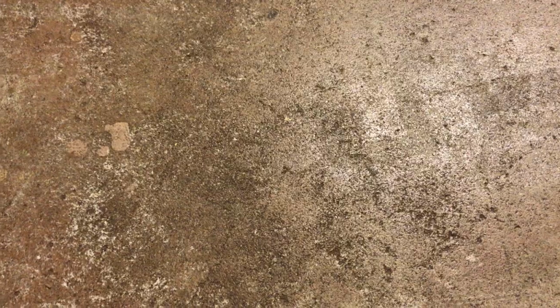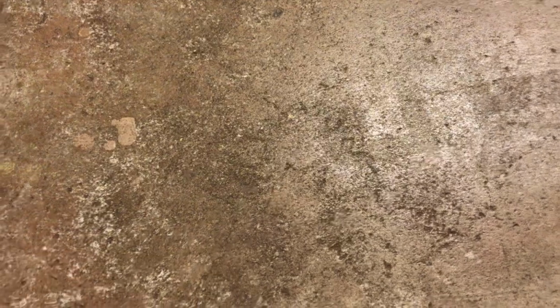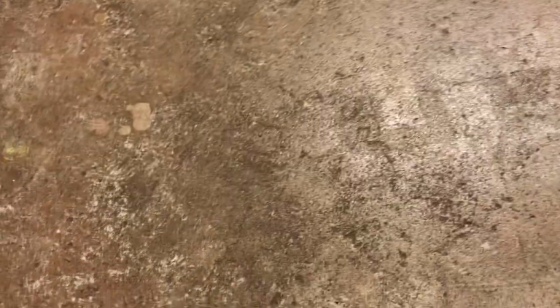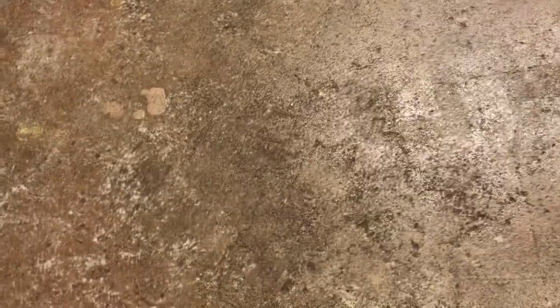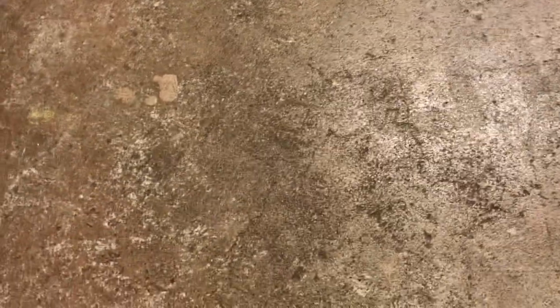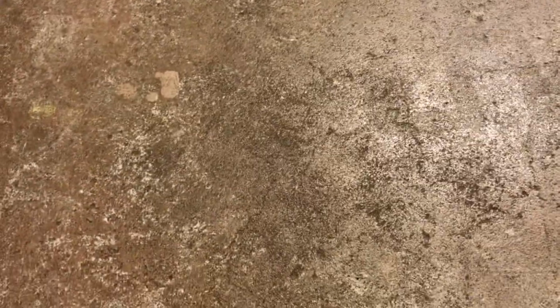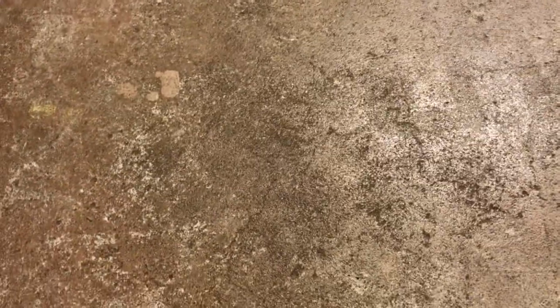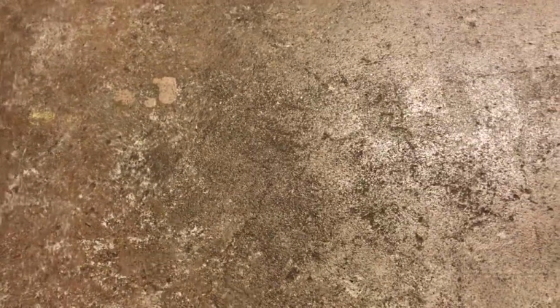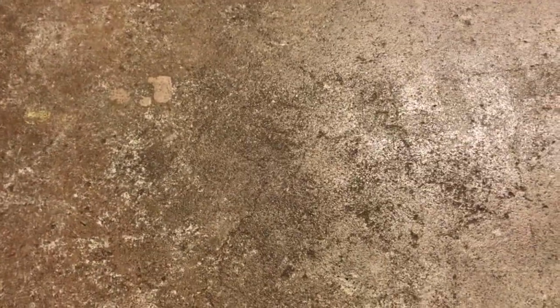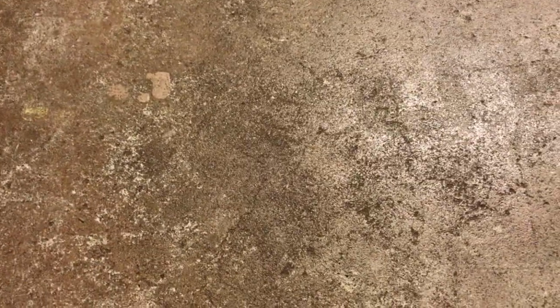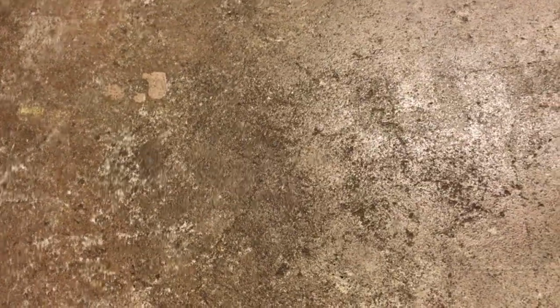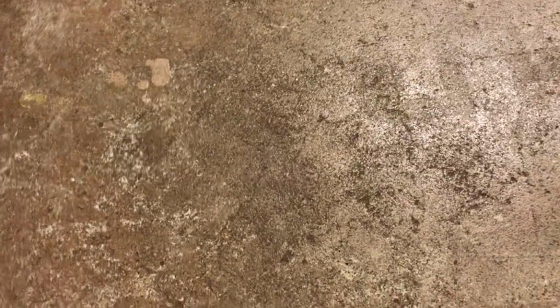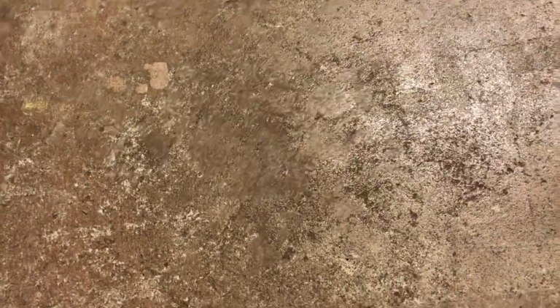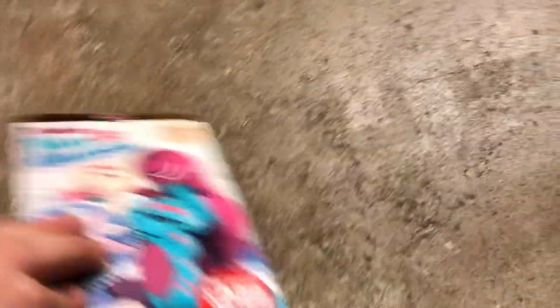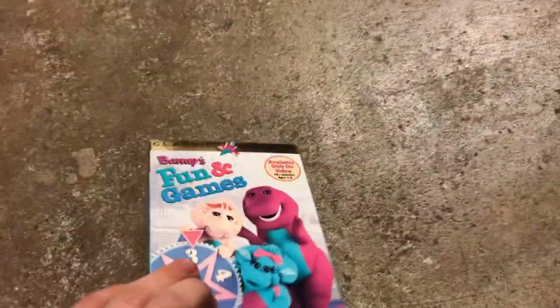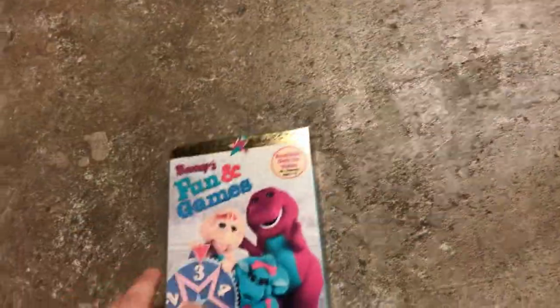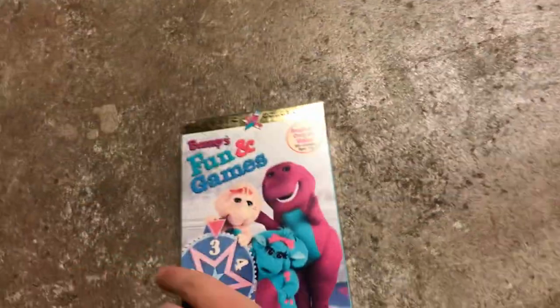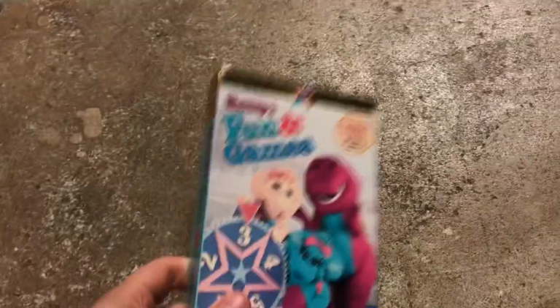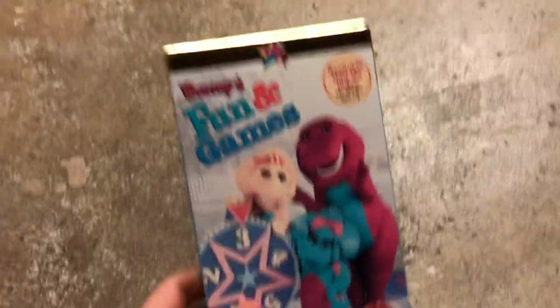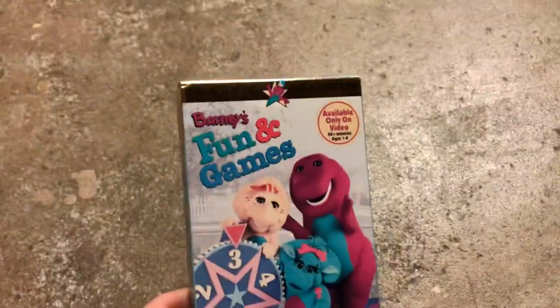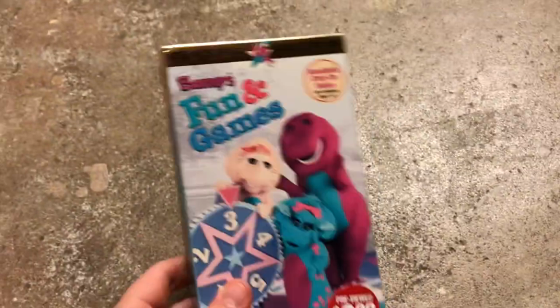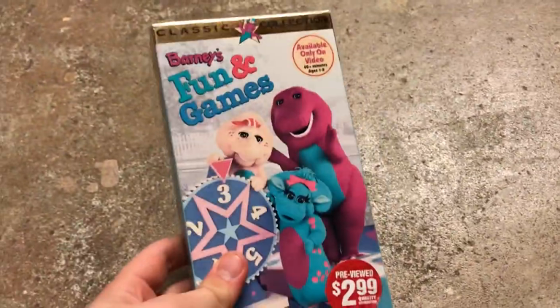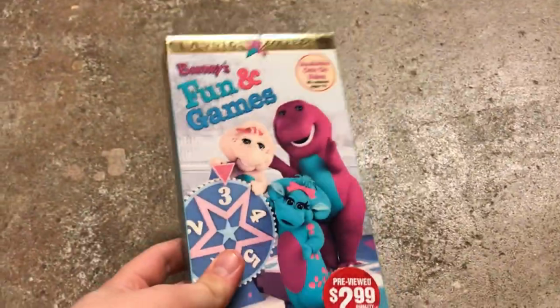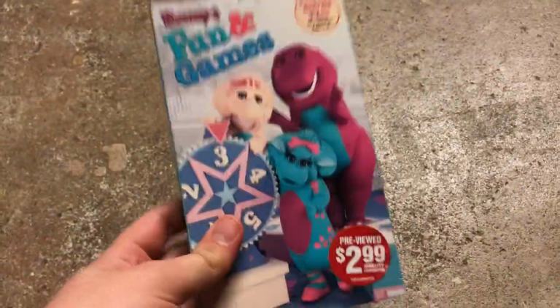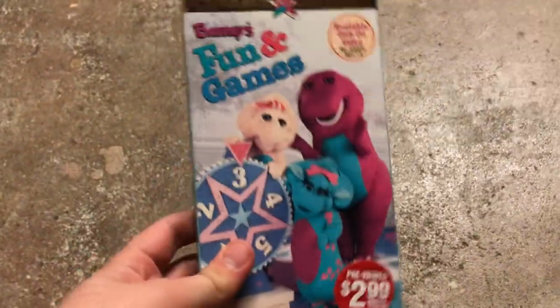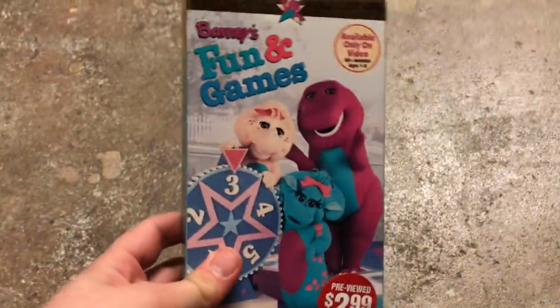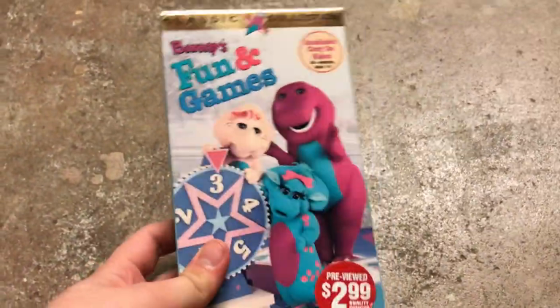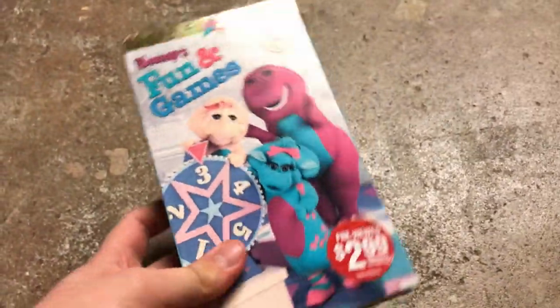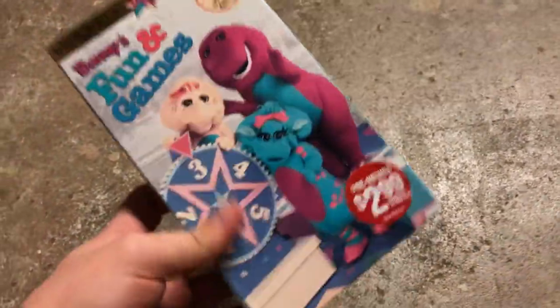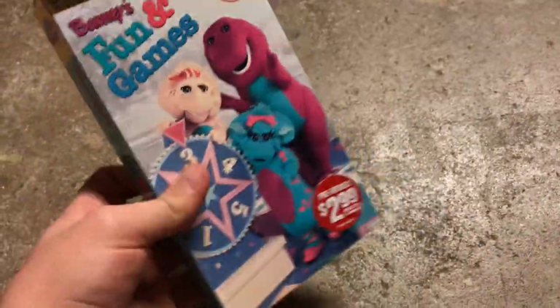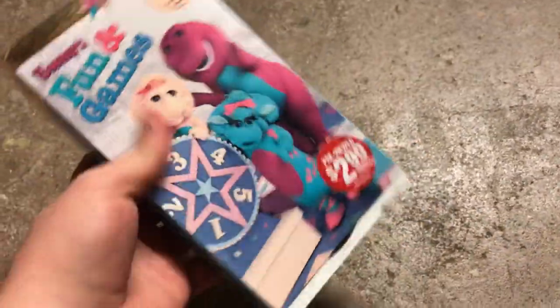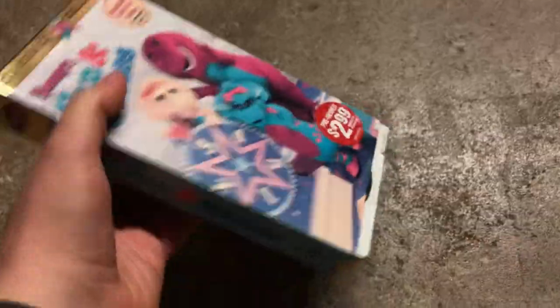Hi everyone, this is Andrews Film Productions back with you once again. I'm going to be doing a video of throwing away a VHS tape. This is my 1996 VHS of Barney's Fun and Games.